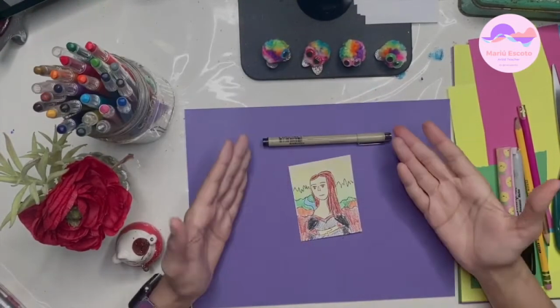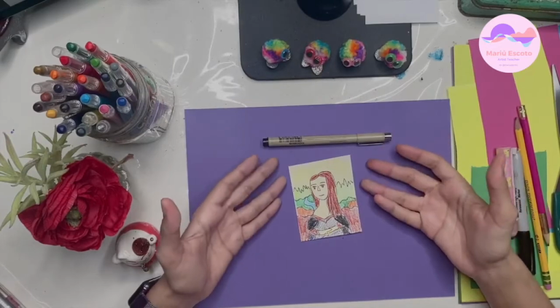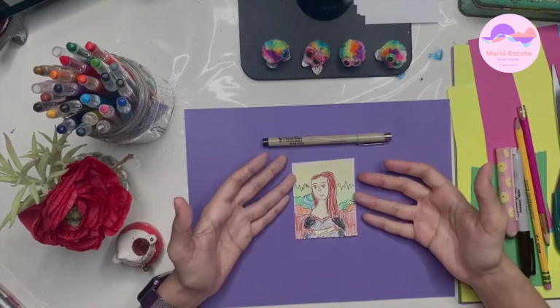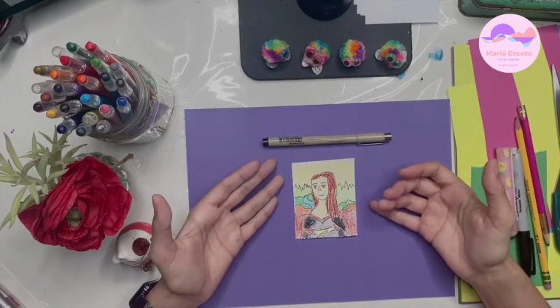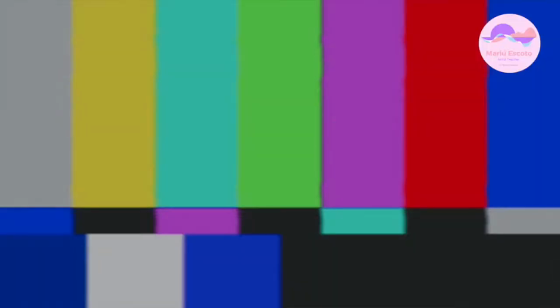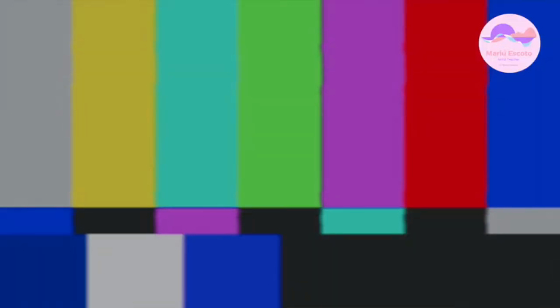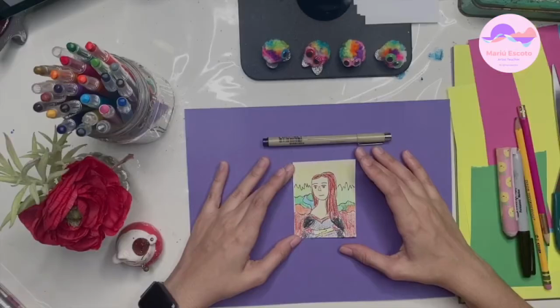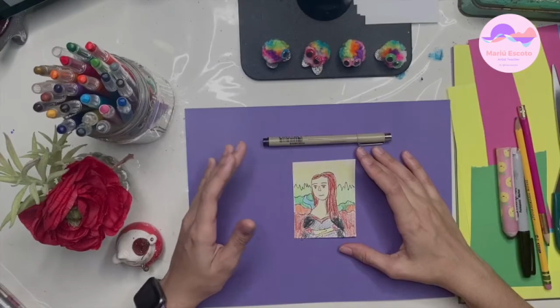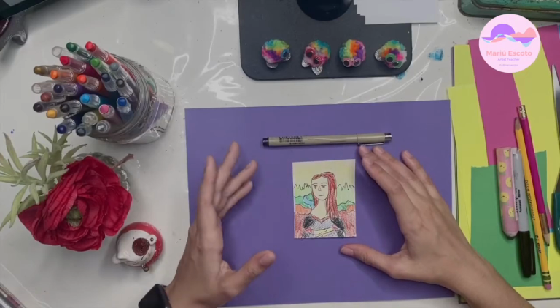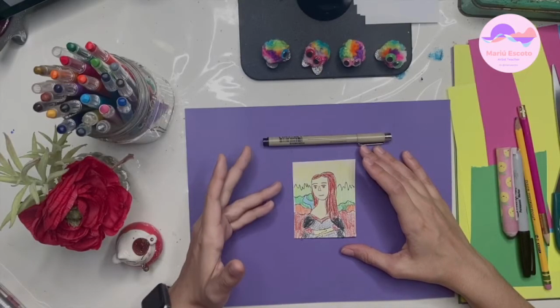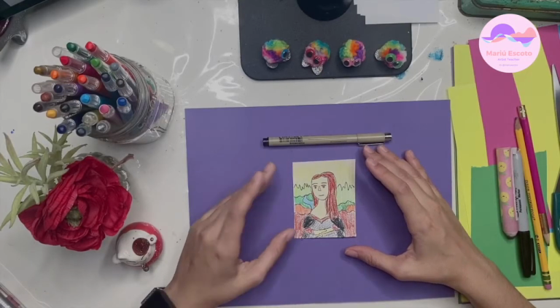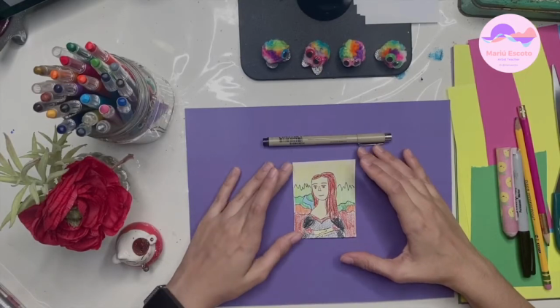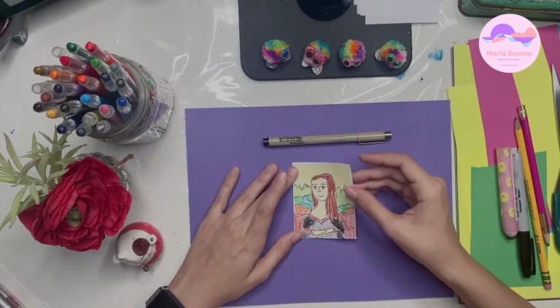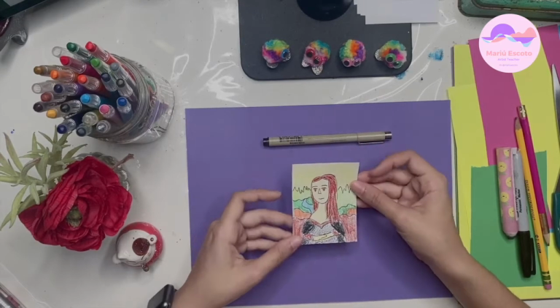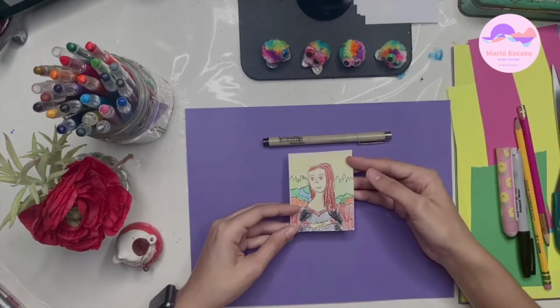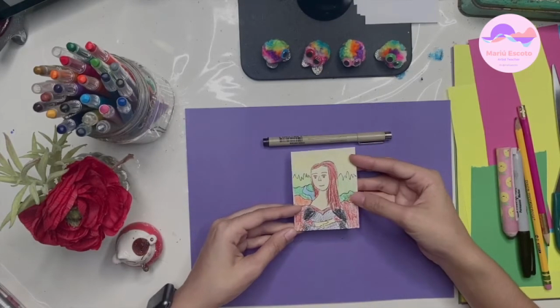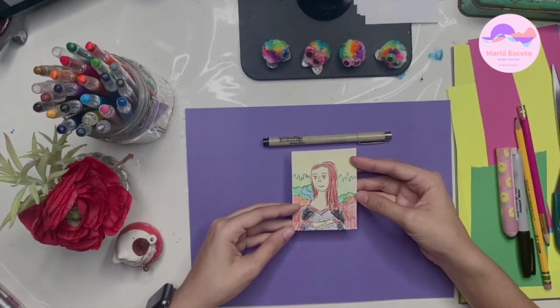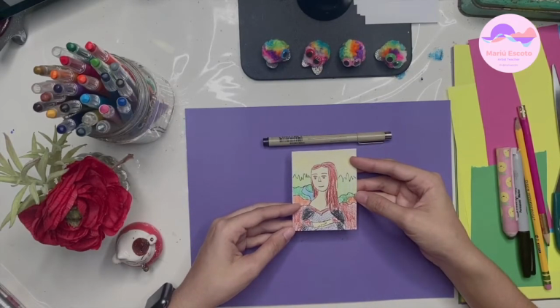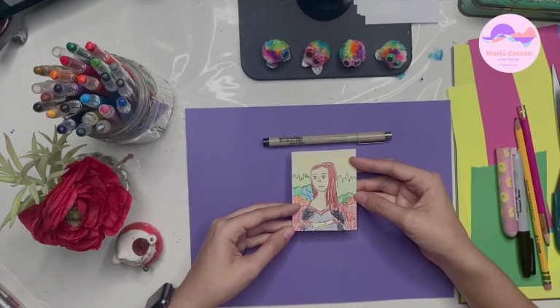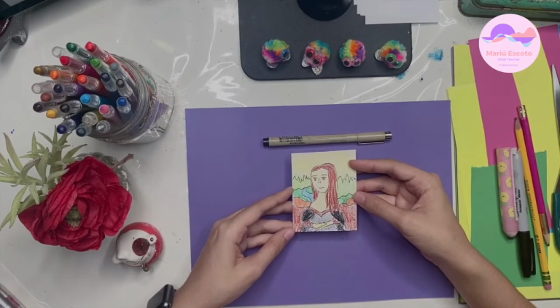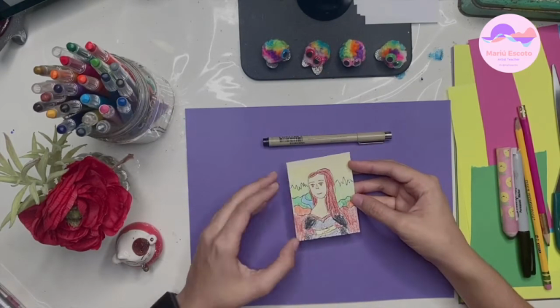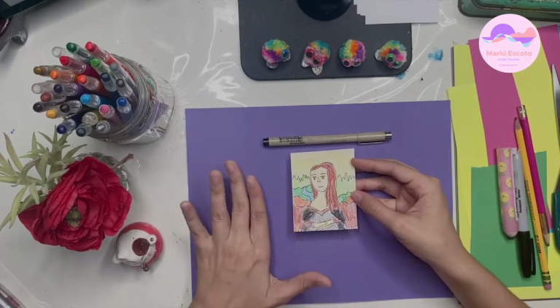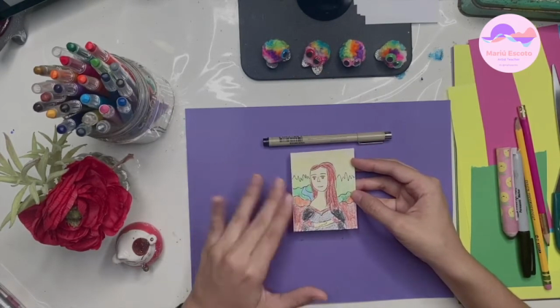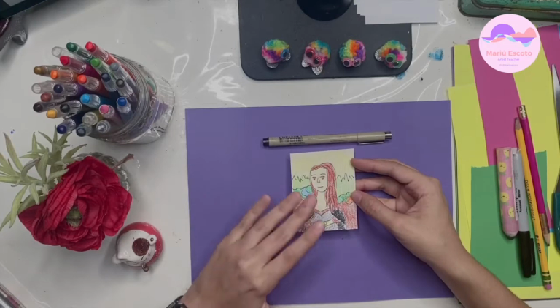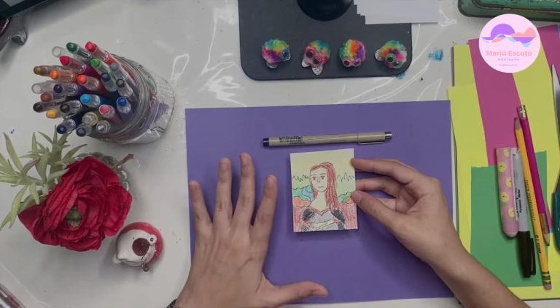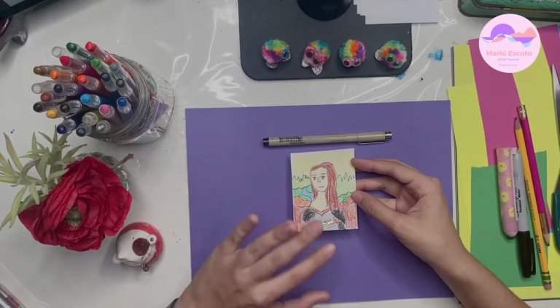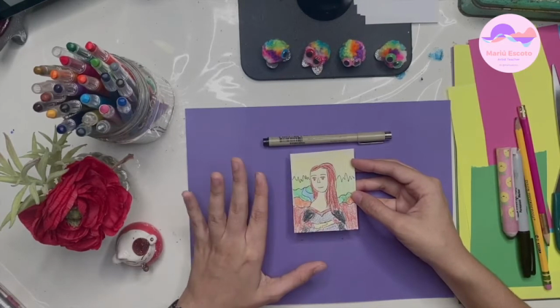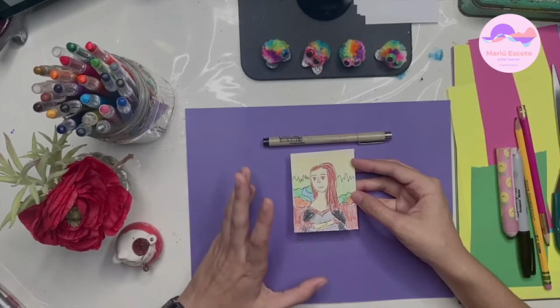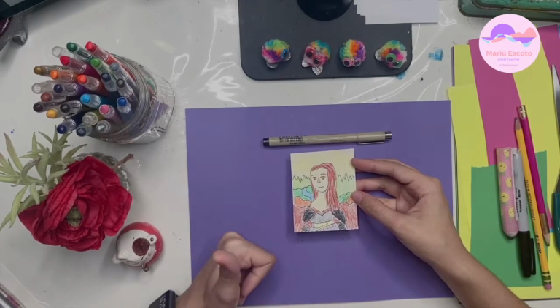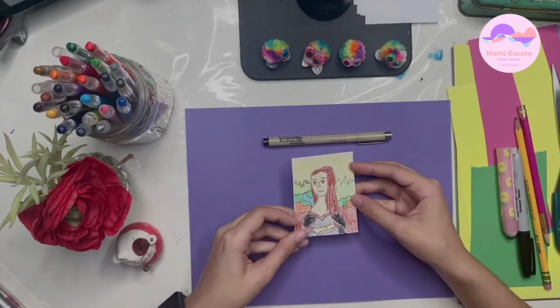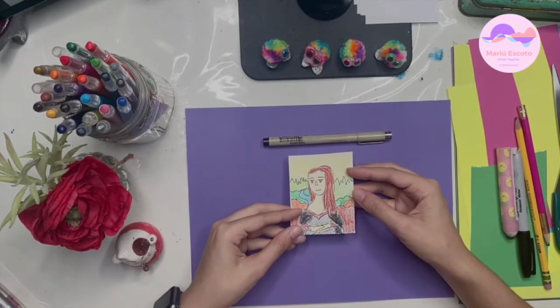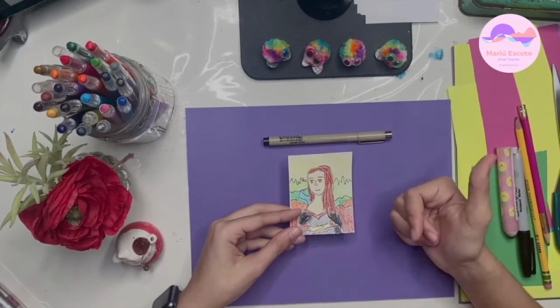We're done with our Mona Lisa. It's kind of sloppy, I know, but it's because we're making it childlike — it's really our miniature version of the Mona Lisa. After we make all five paintings, we're going to make the frames. Now let's go to the next one.